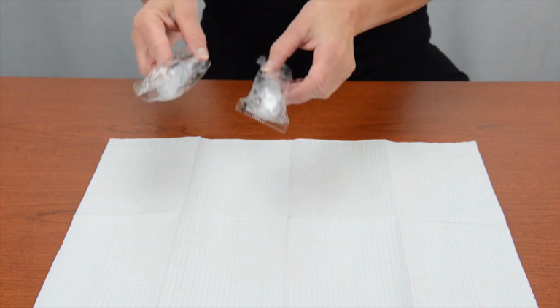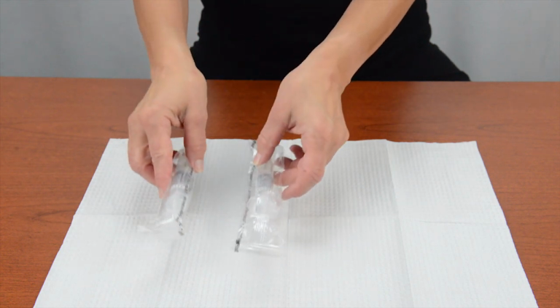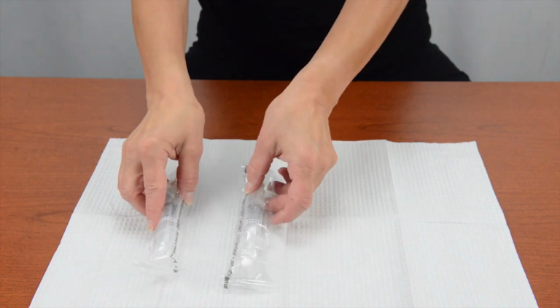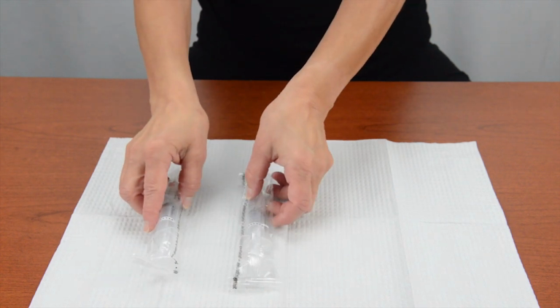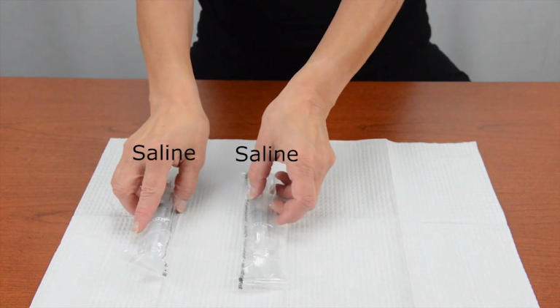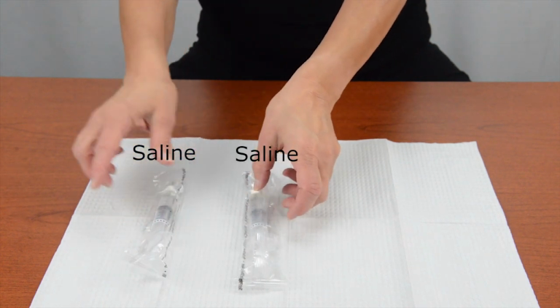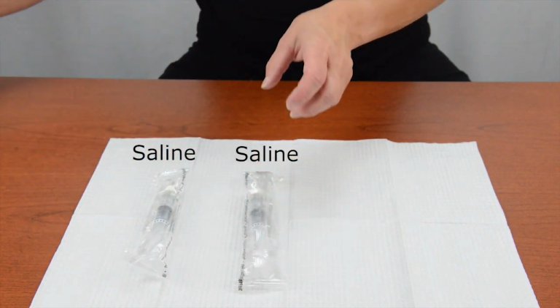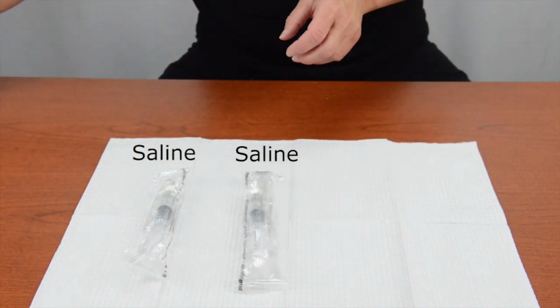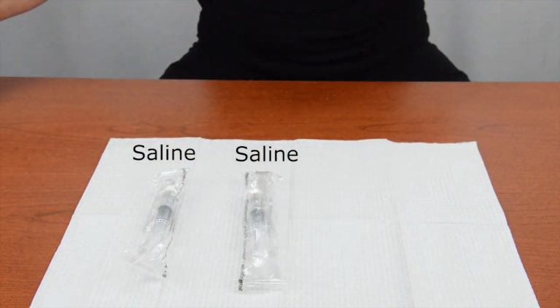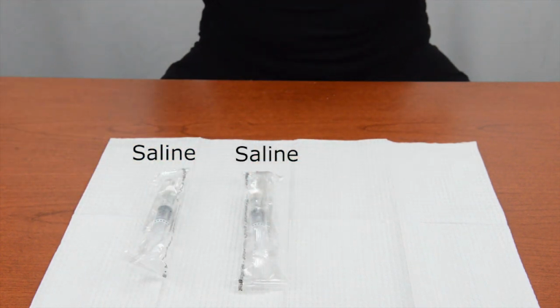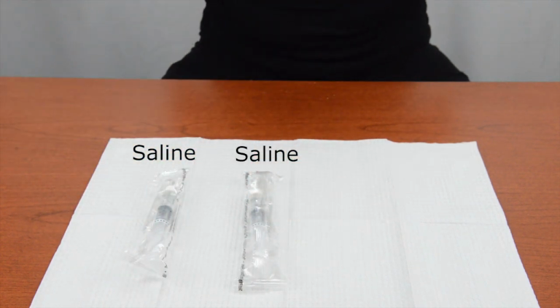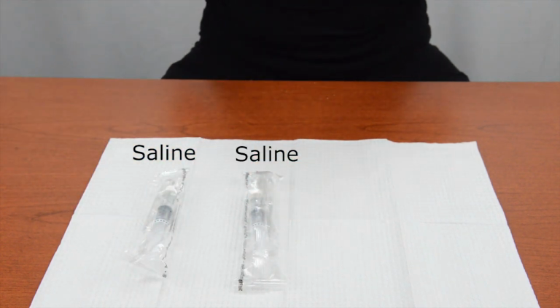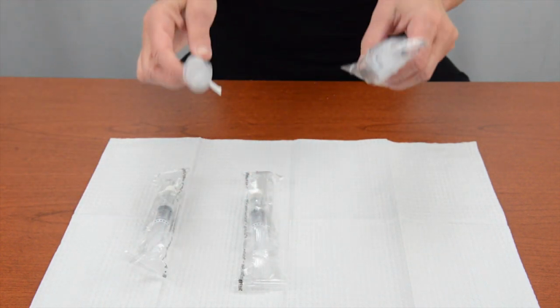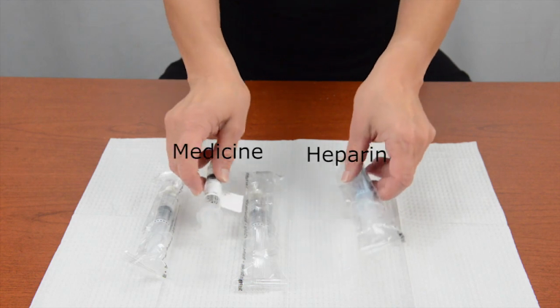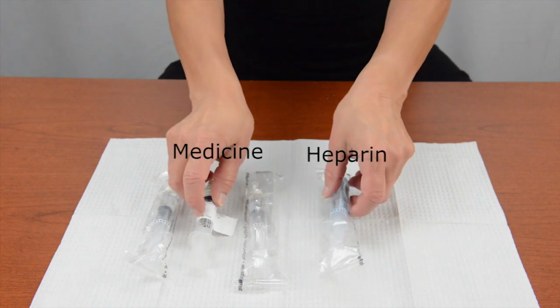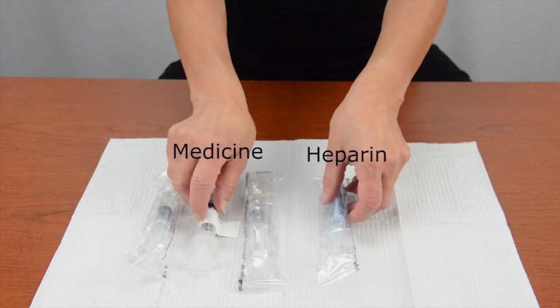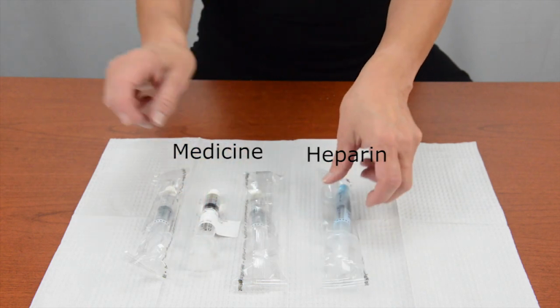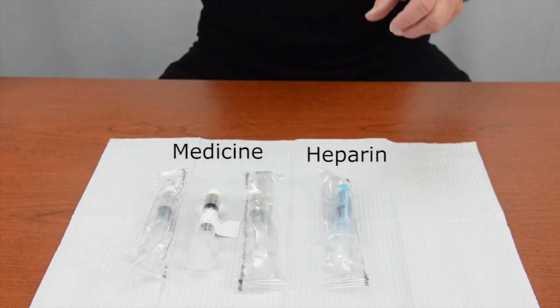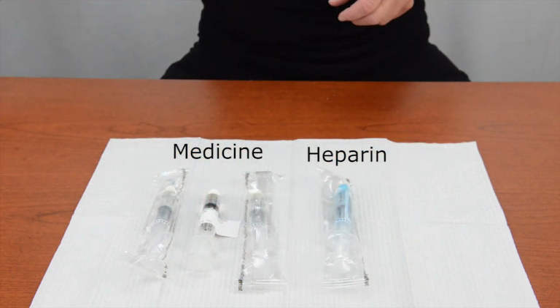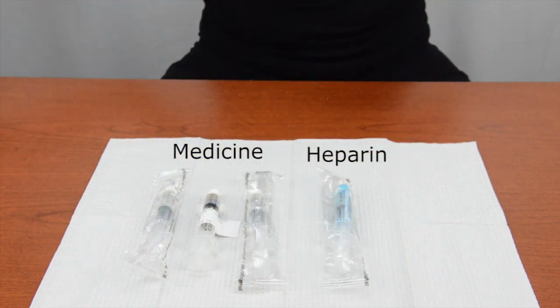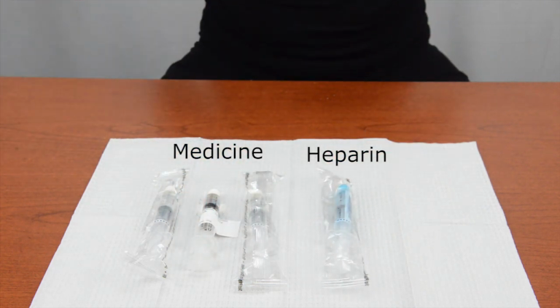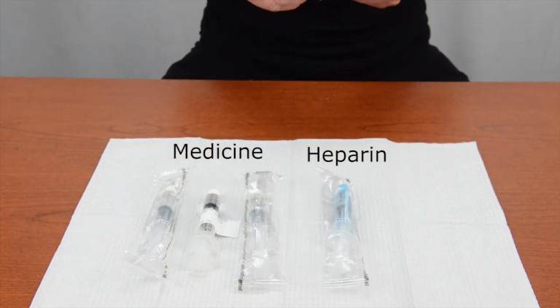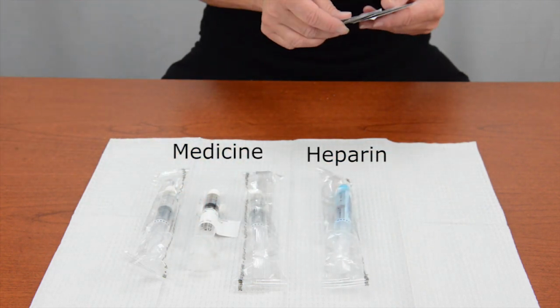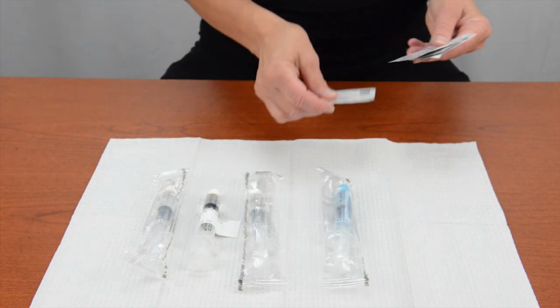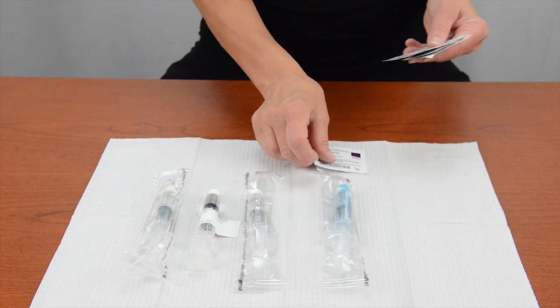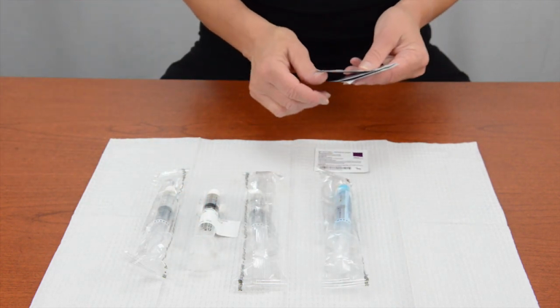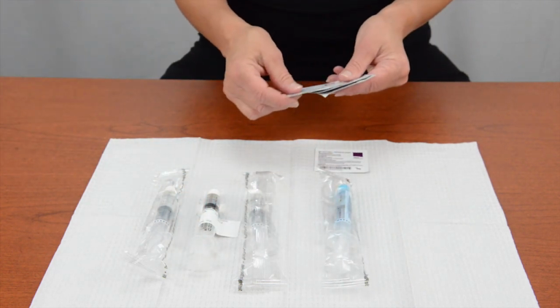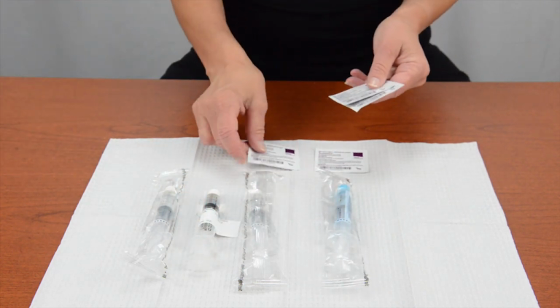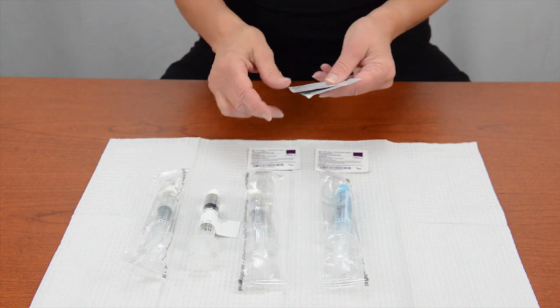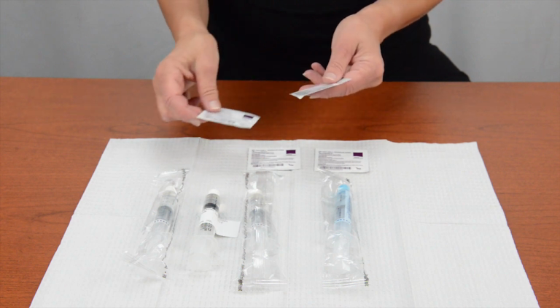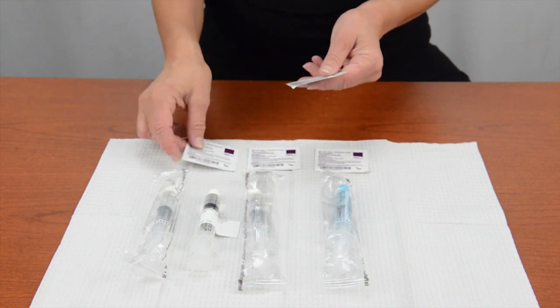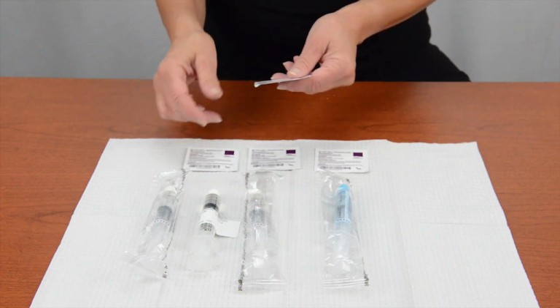On your paper drape, place two pre-filled saline flush syringes, one pre-filled heparin flush syringe, the medicine device or infusion bag you'll be giving, and four chlorhexidine swabs.